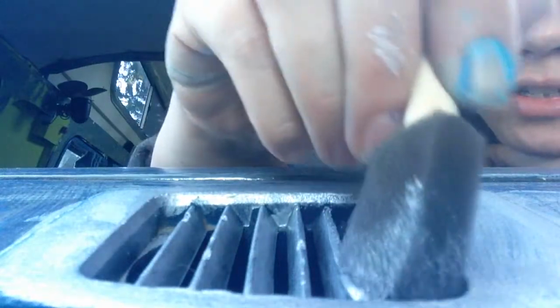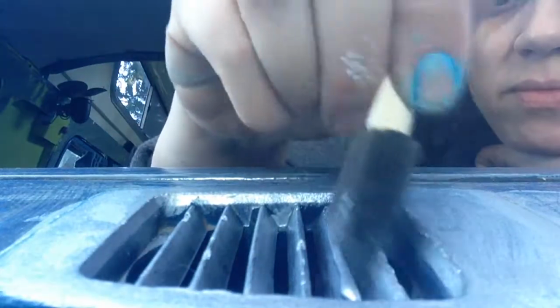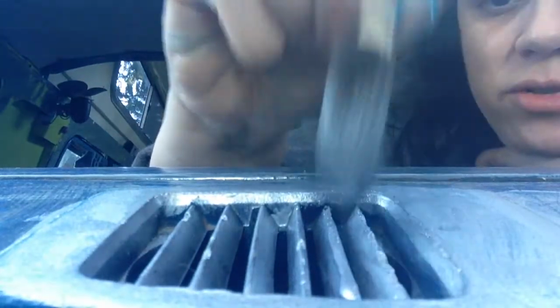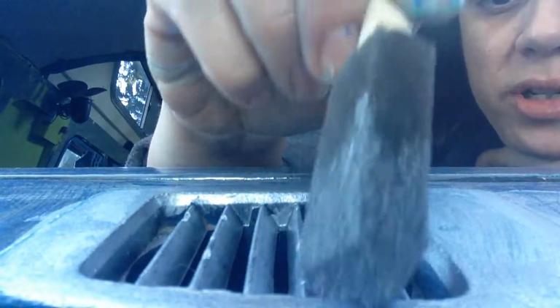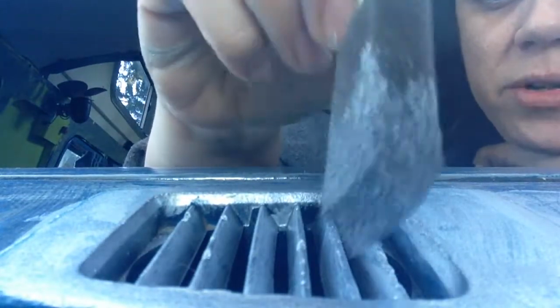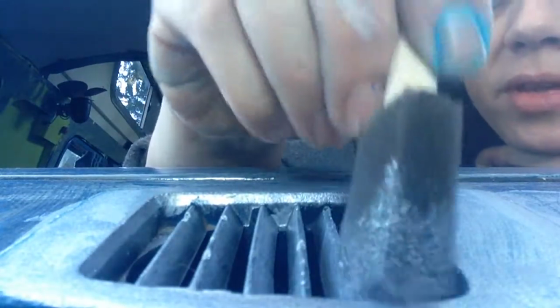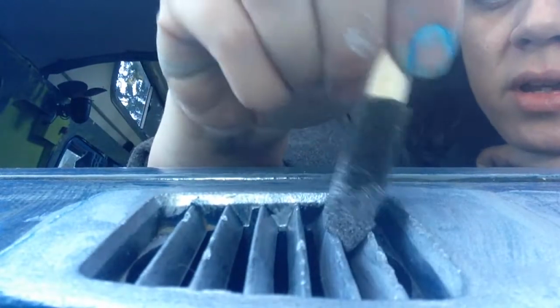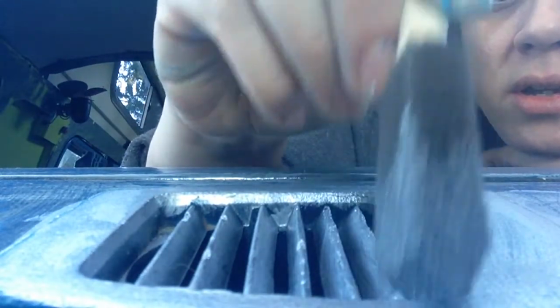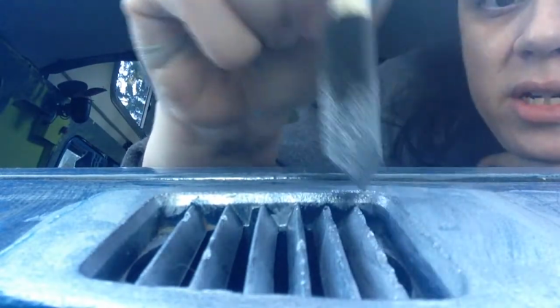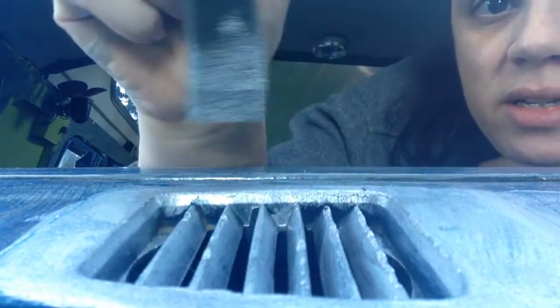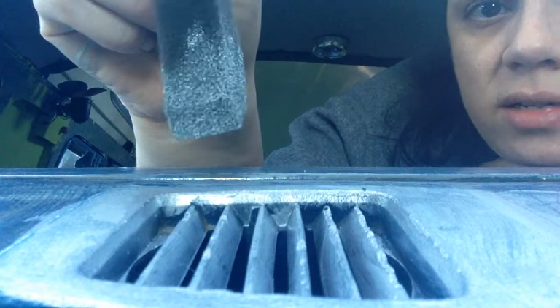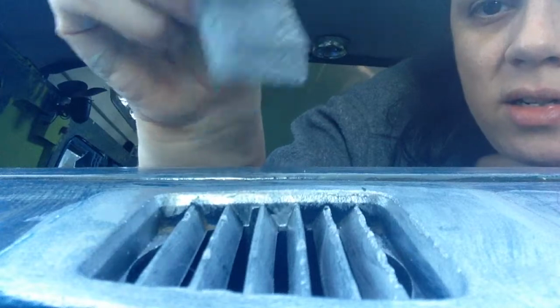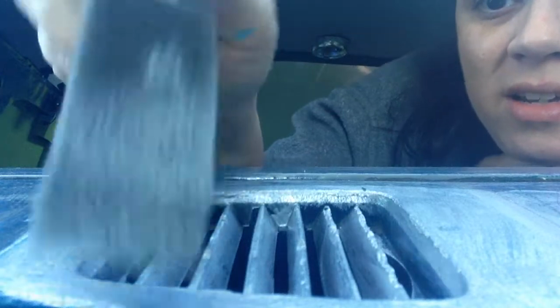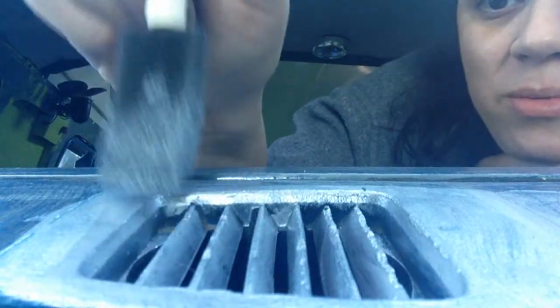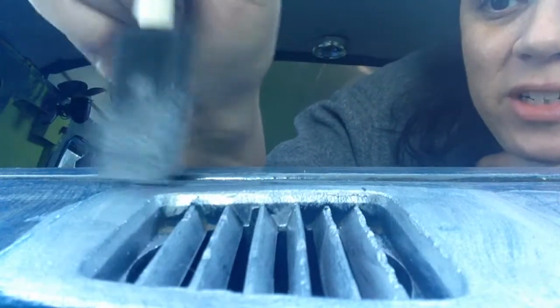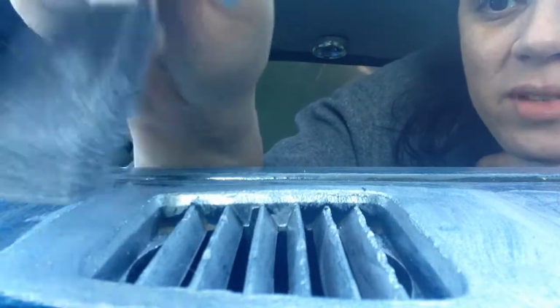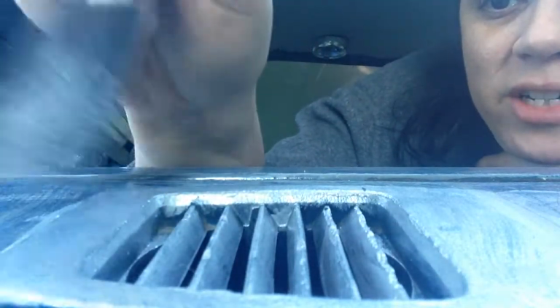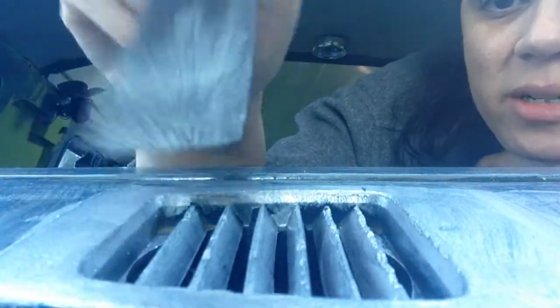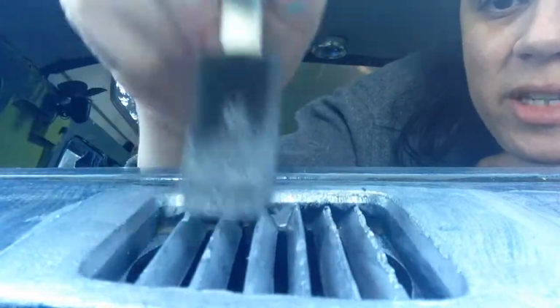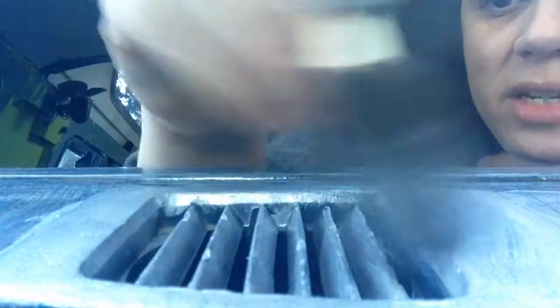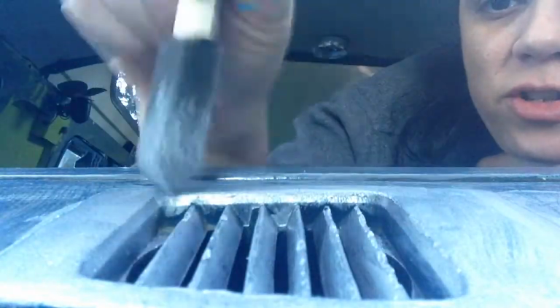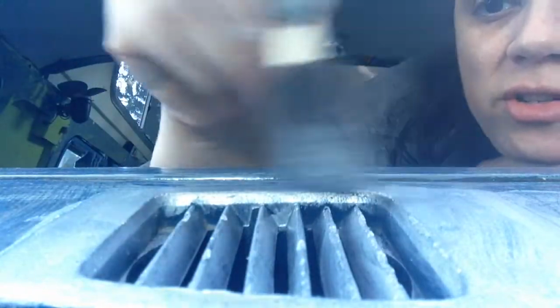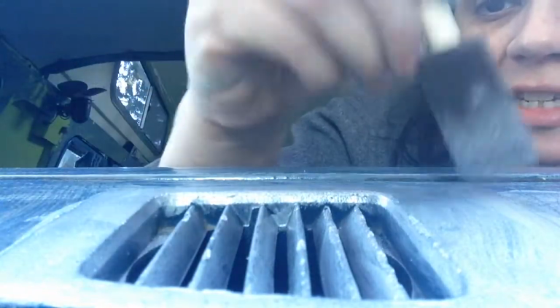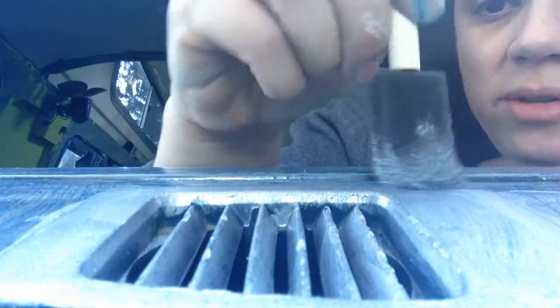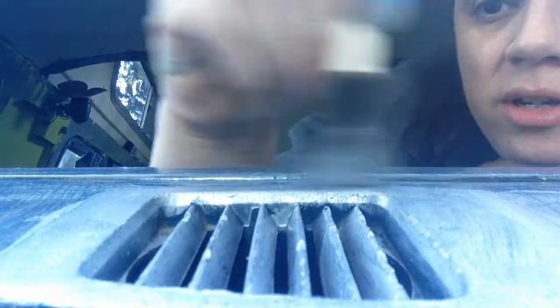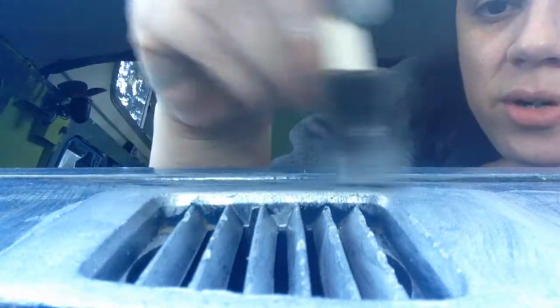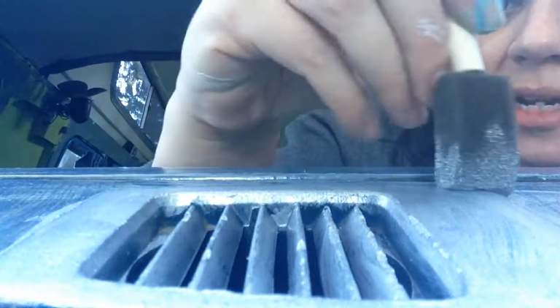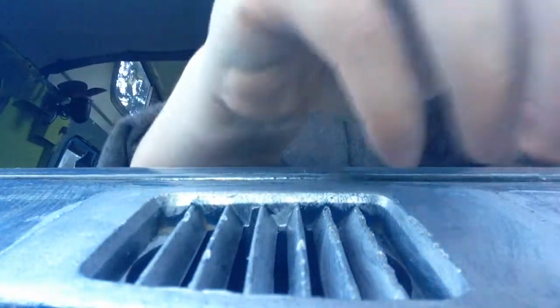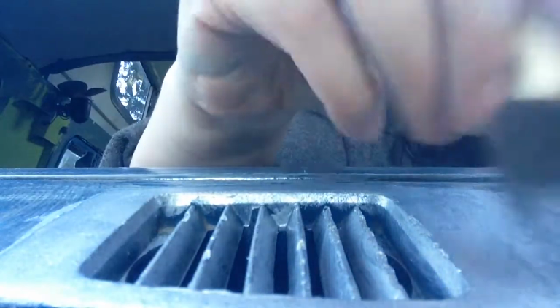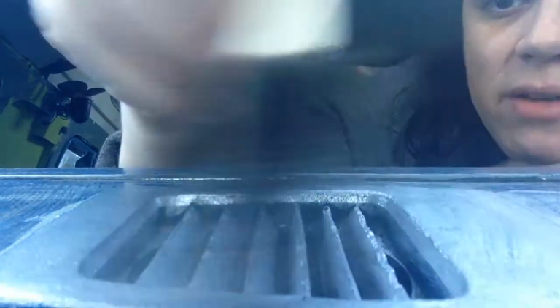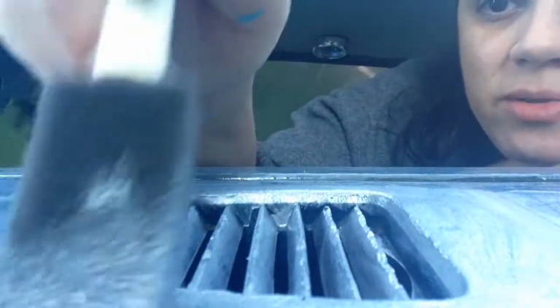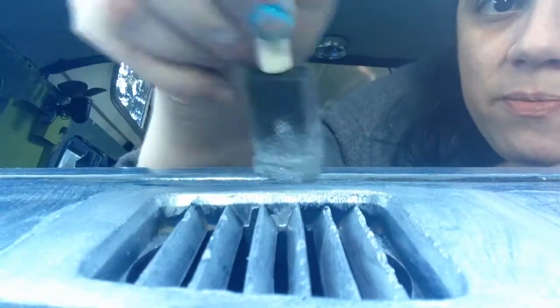I'm not used to working in a mirror but it works. I'm very excited about that, and I'll show you in just a second where I'm painting and why I have to do this.